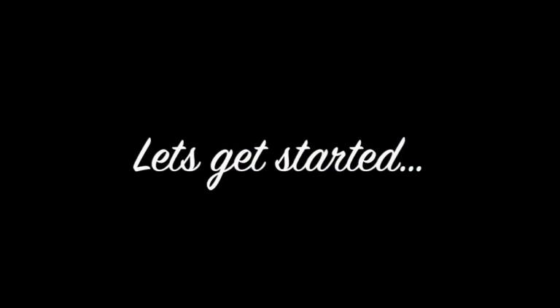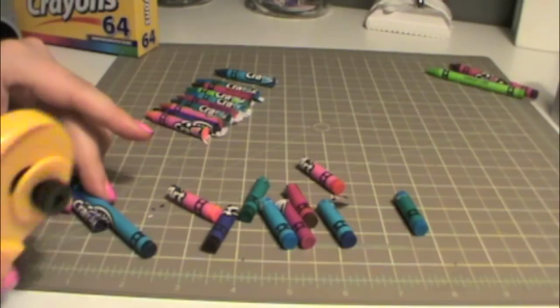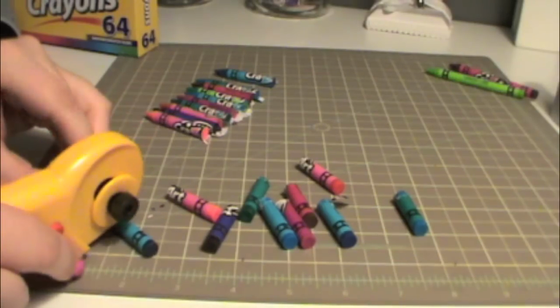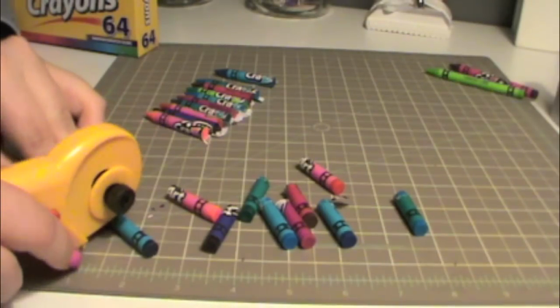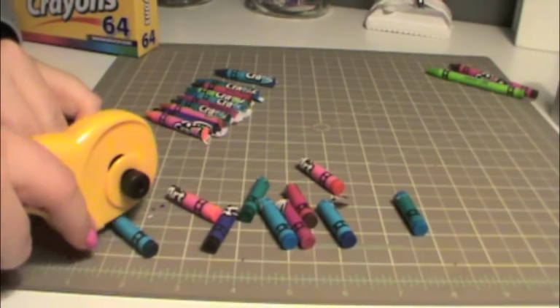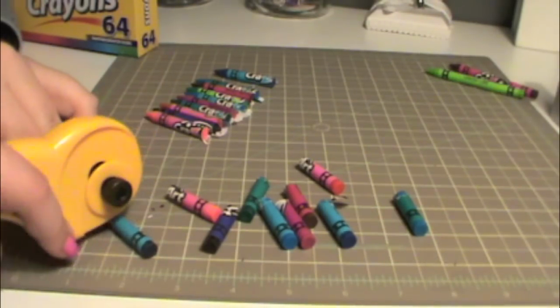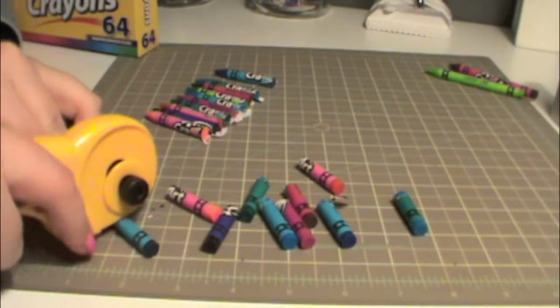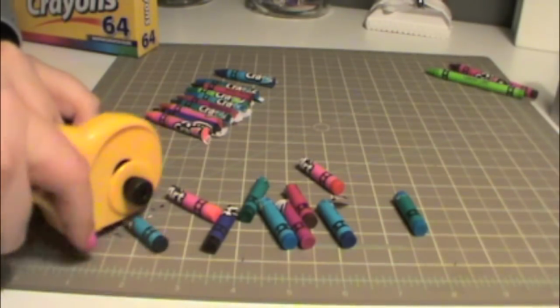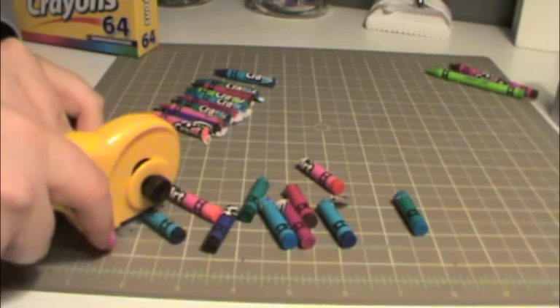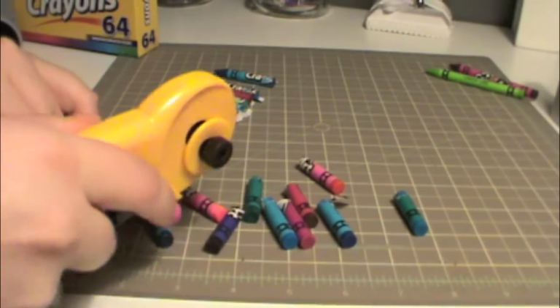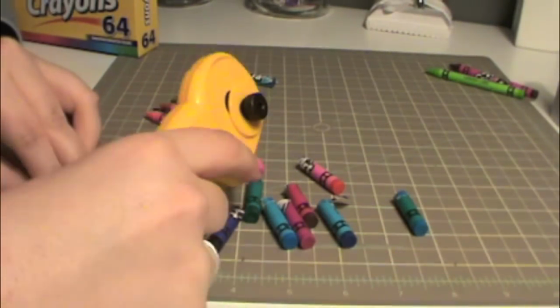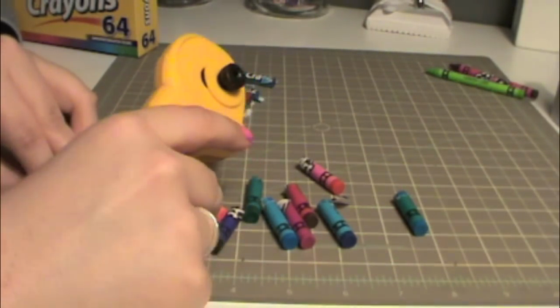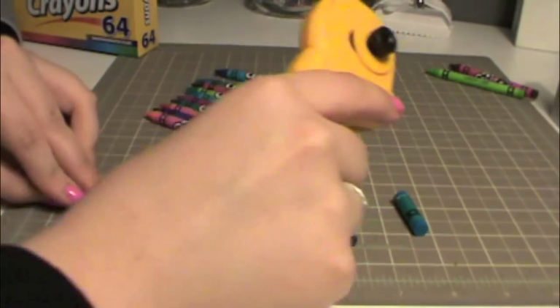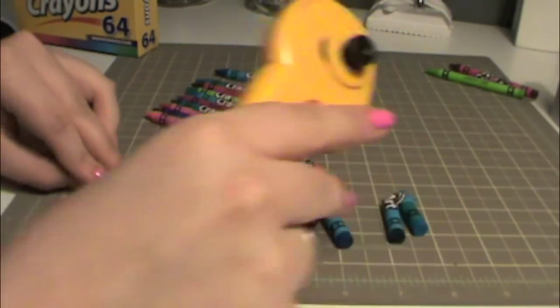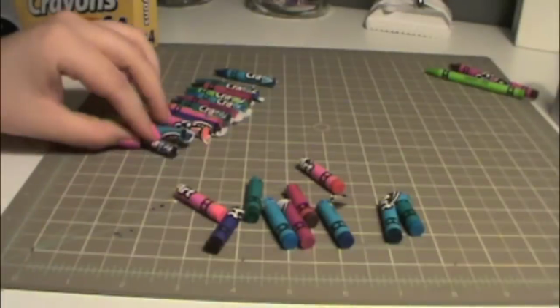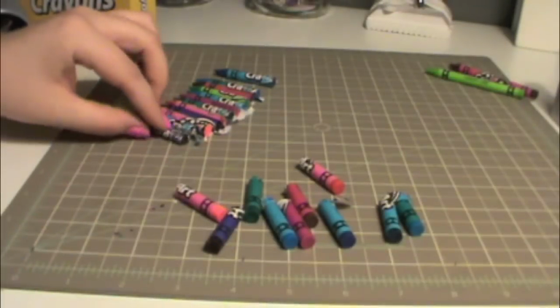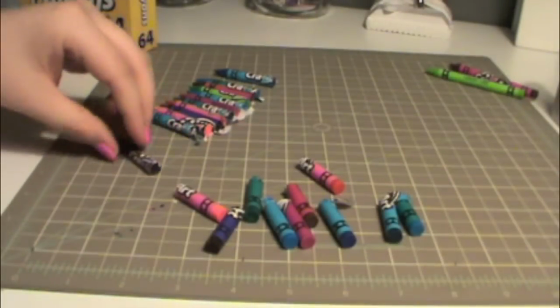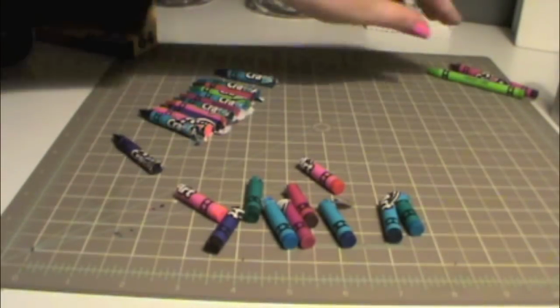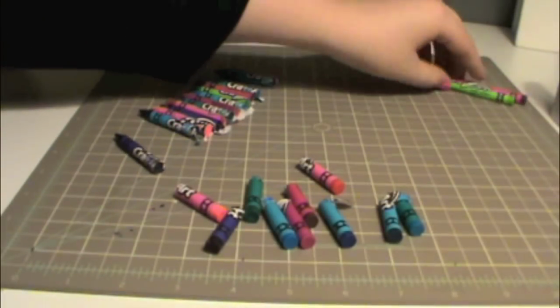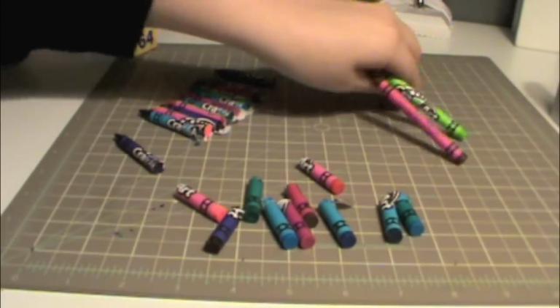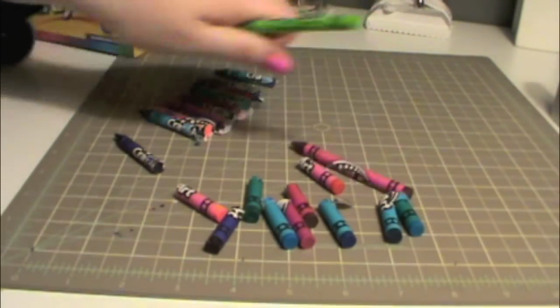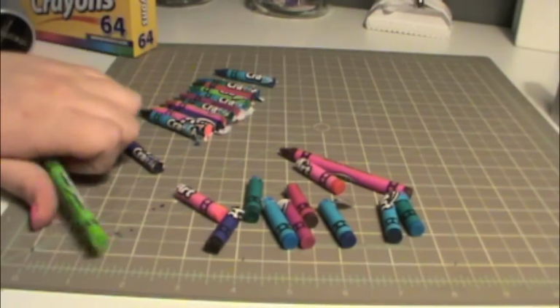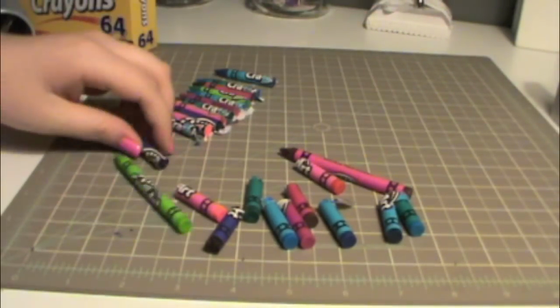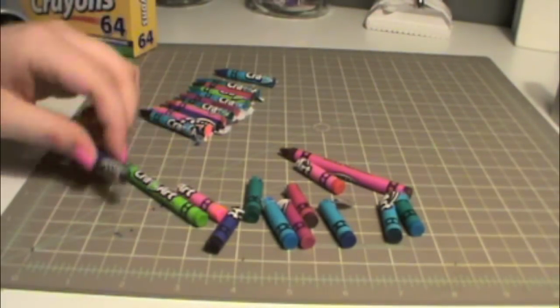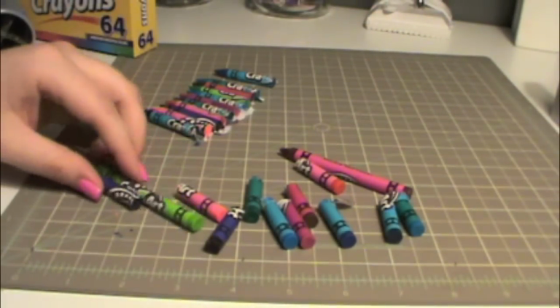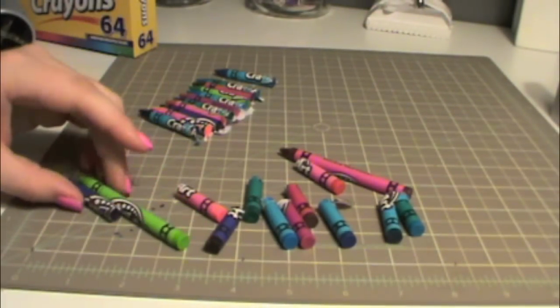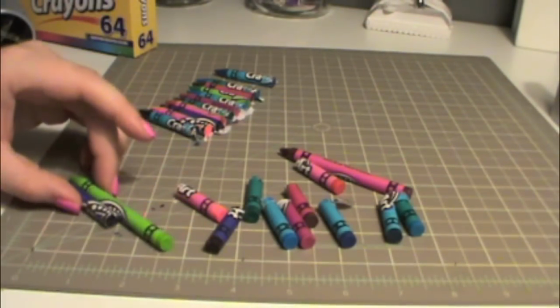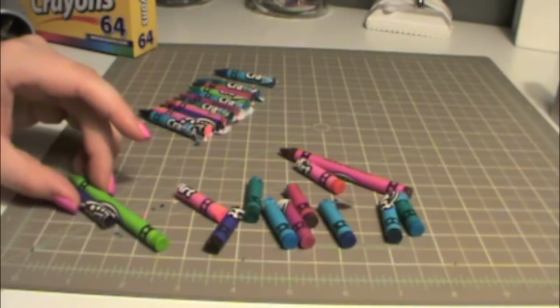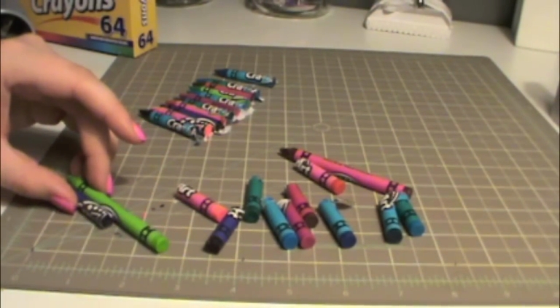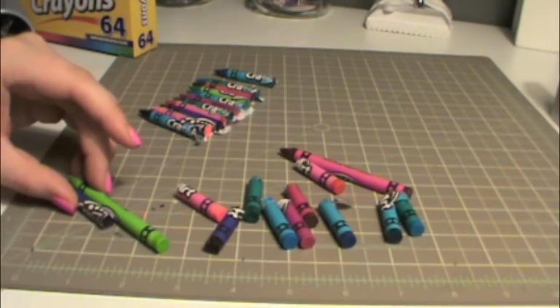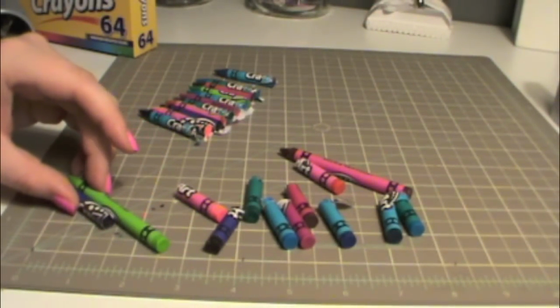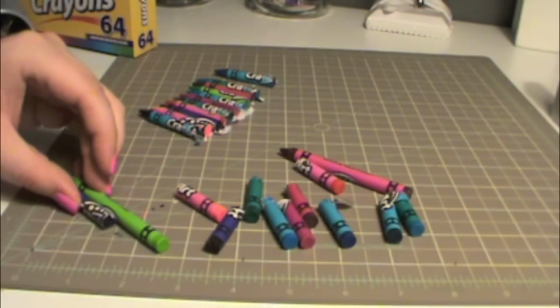The first thing I'm doing is cutting my crayons down to size. I've laid them out on my picture frame and decided what length works best. I'm using a rotary cutter here, but you could also use a steak knife.